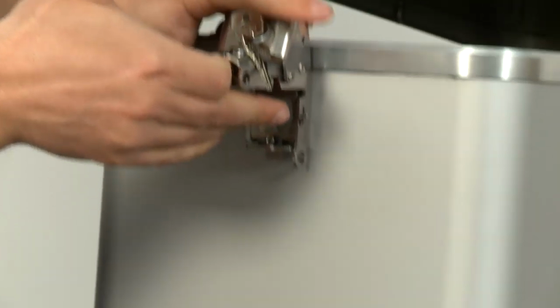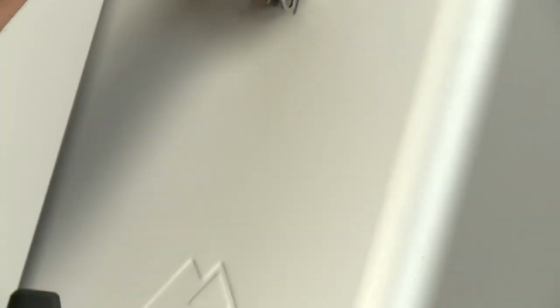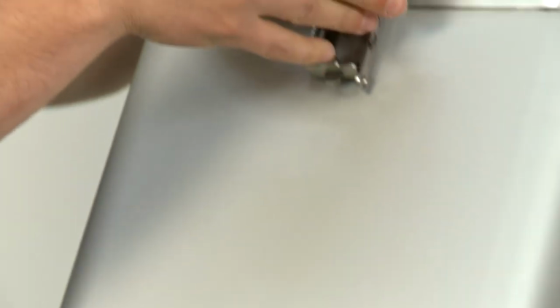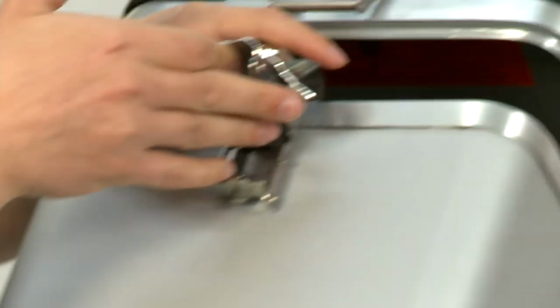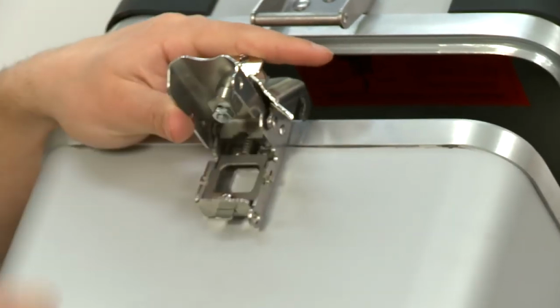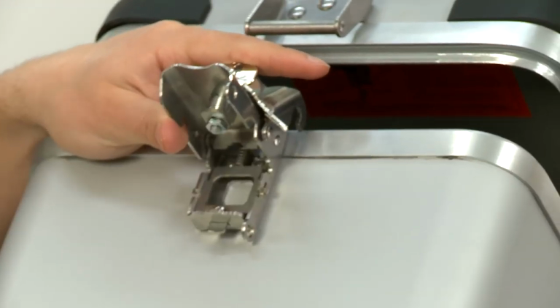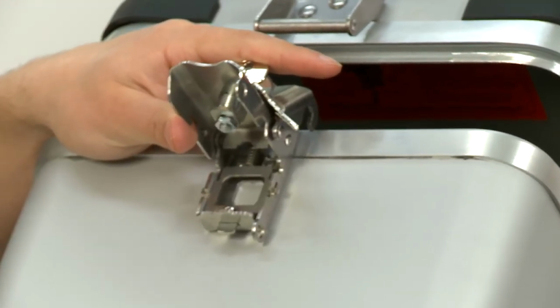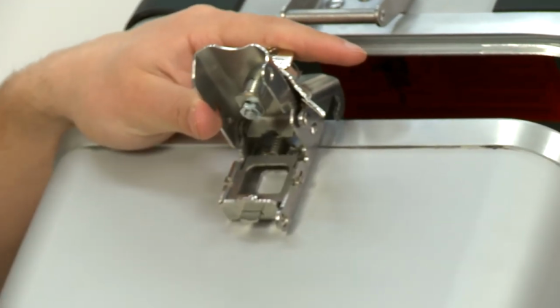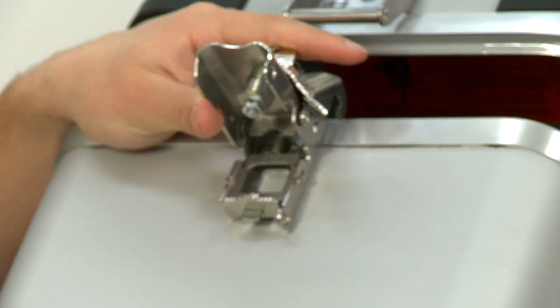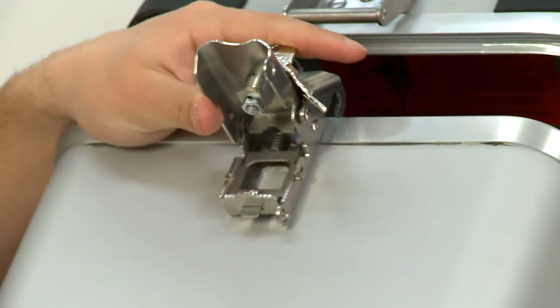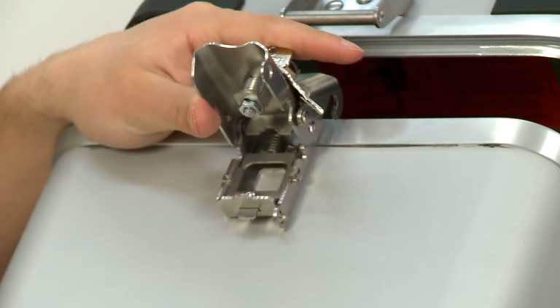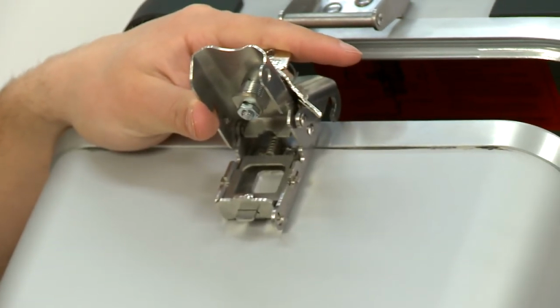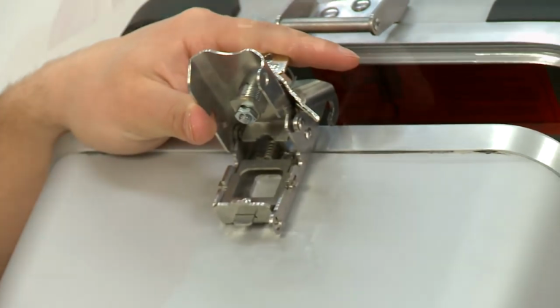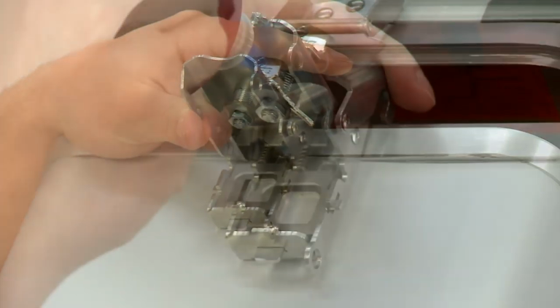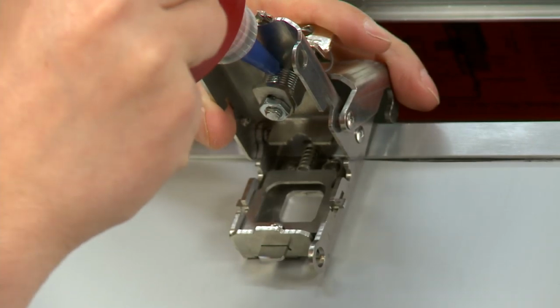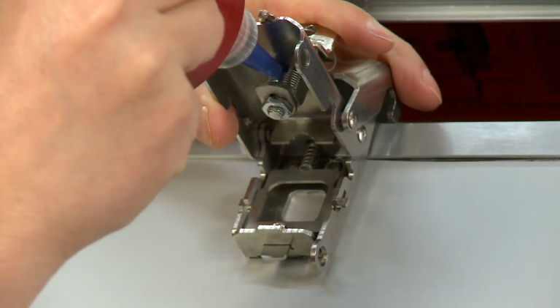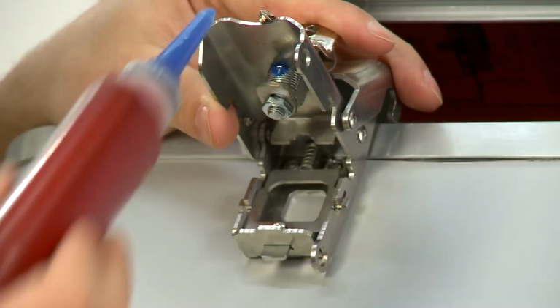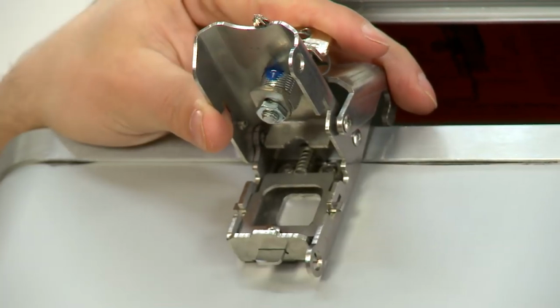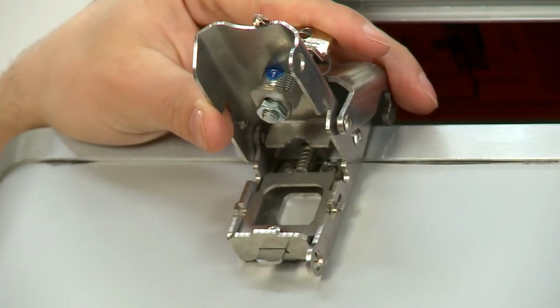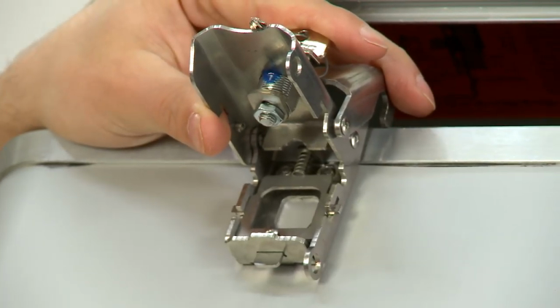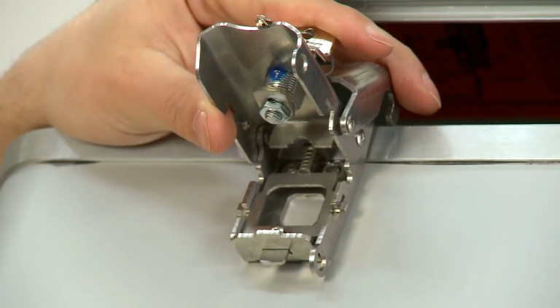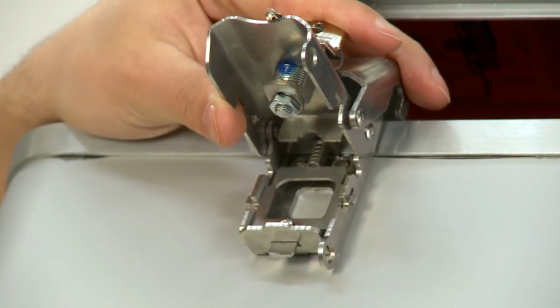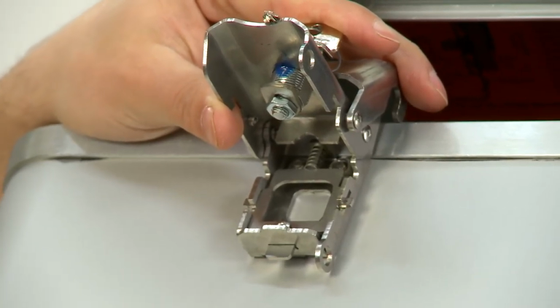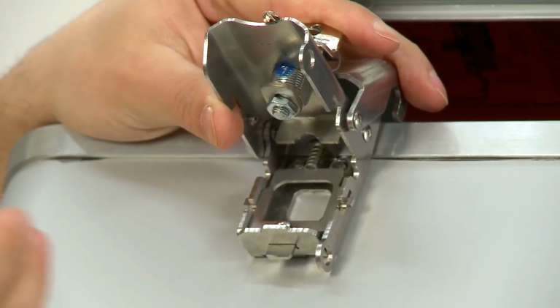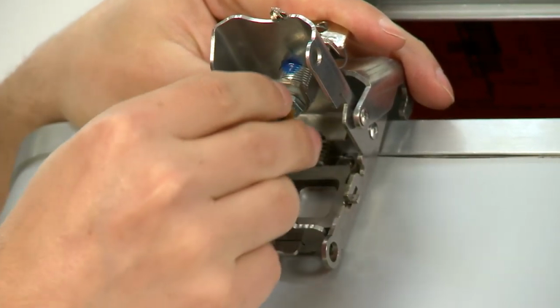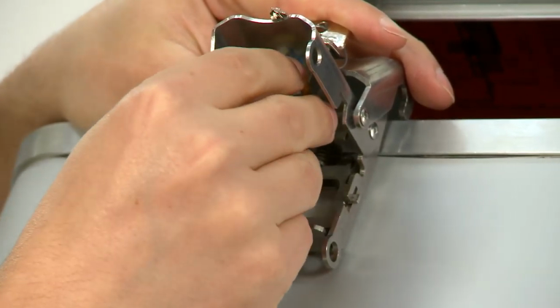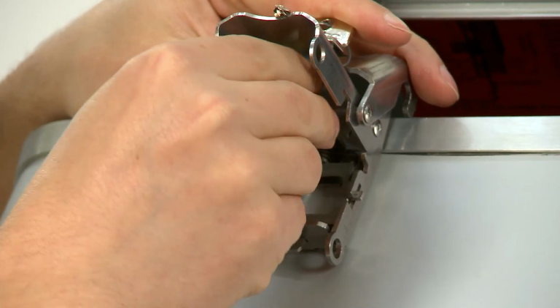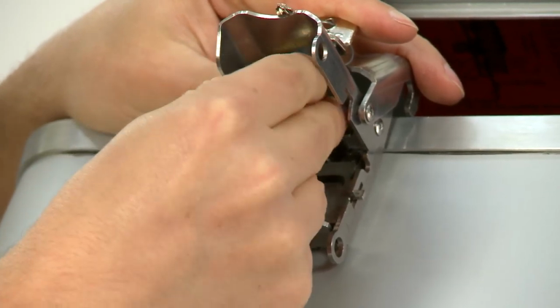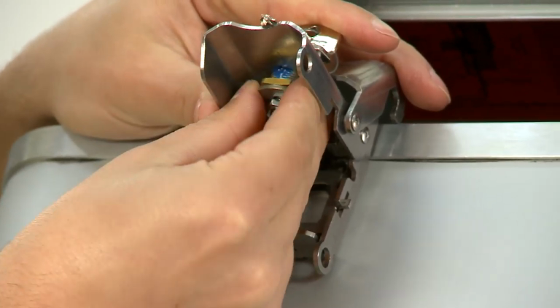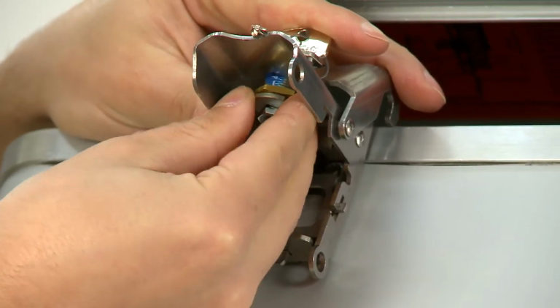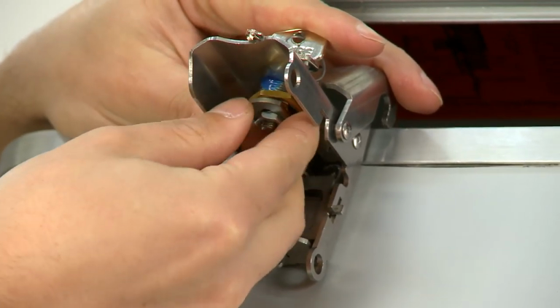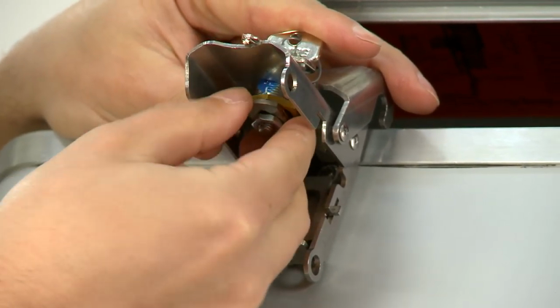From here it's important to apply the thread locker. This makes sure that the nut doesn't fall off while the bike's being ridden. Now thread the brass nut onto the body of the lock cylinder.